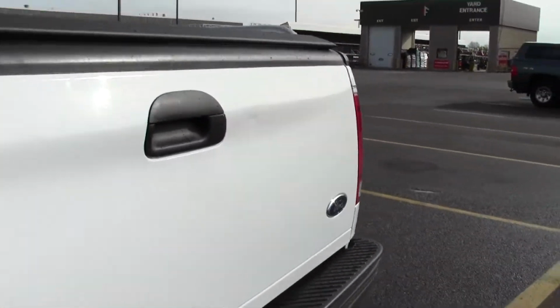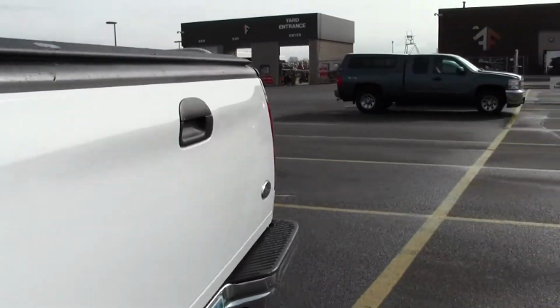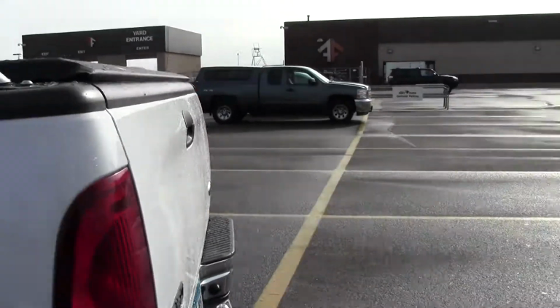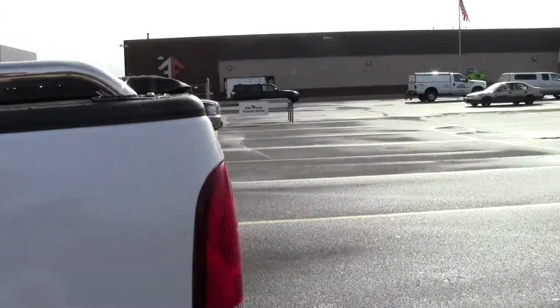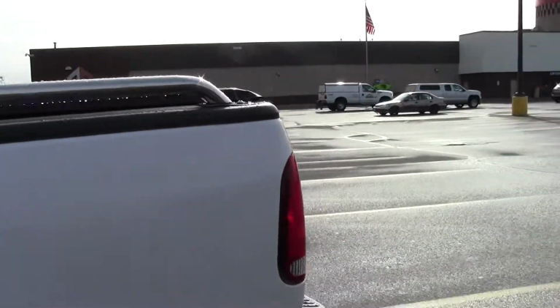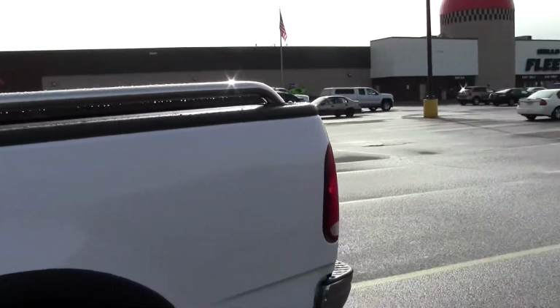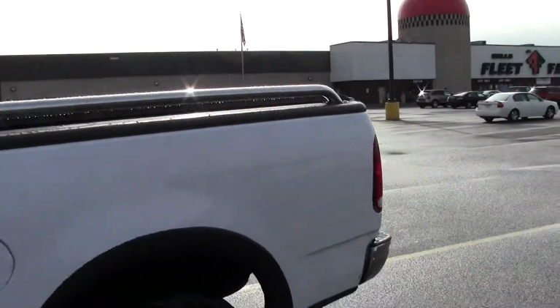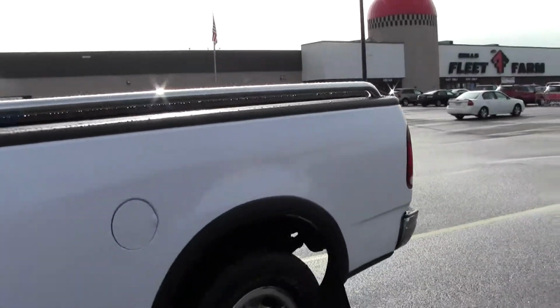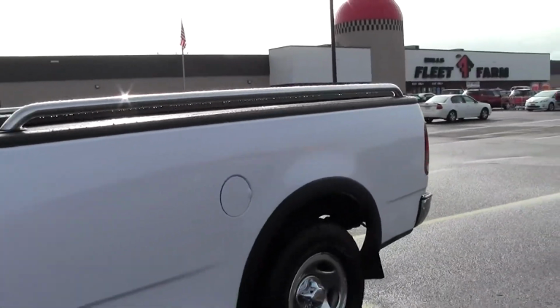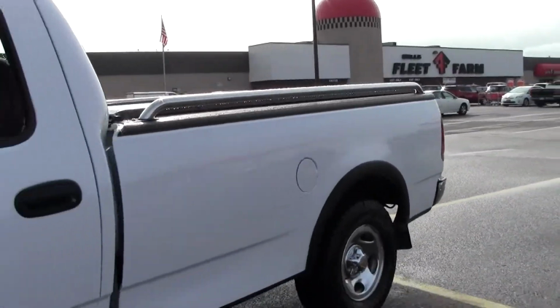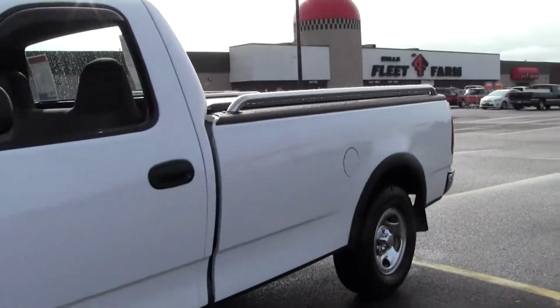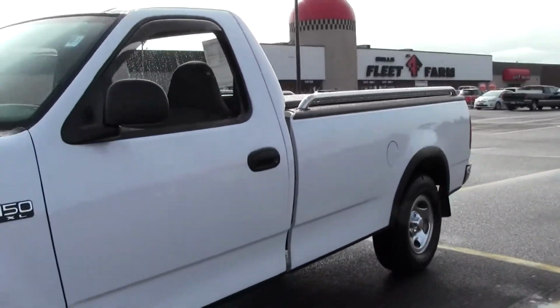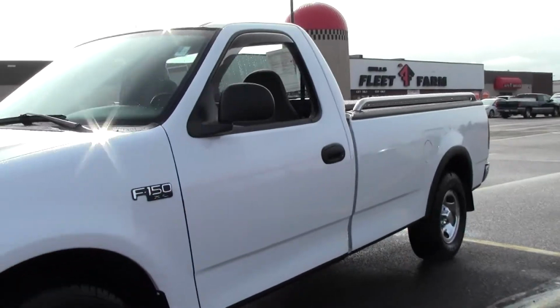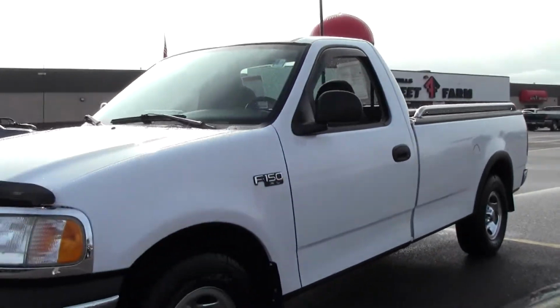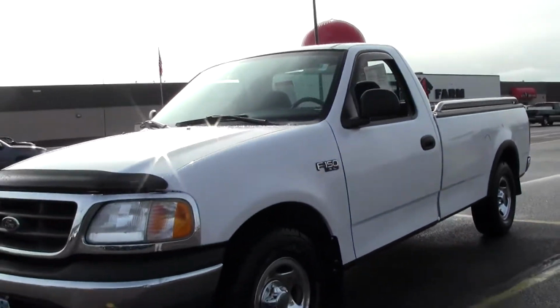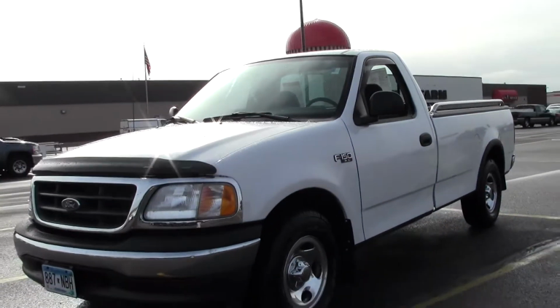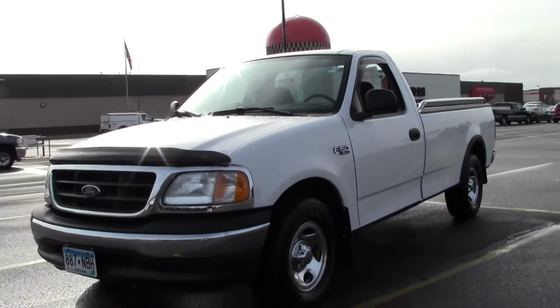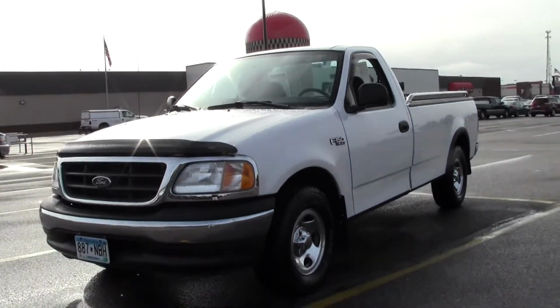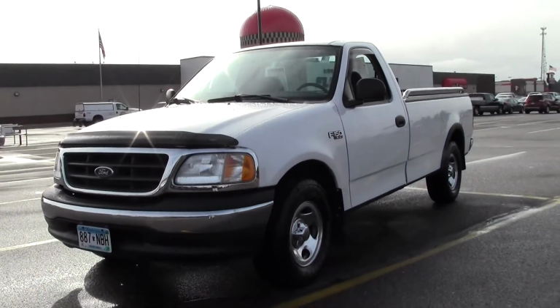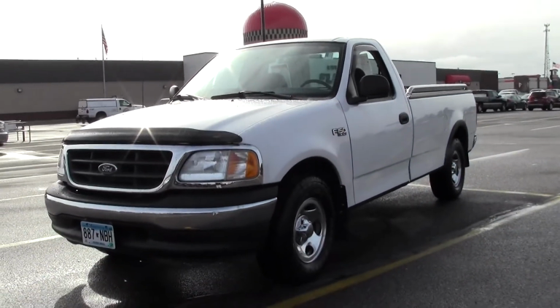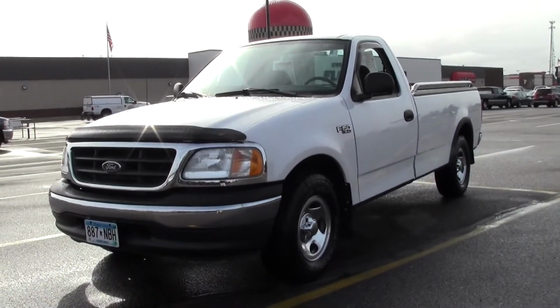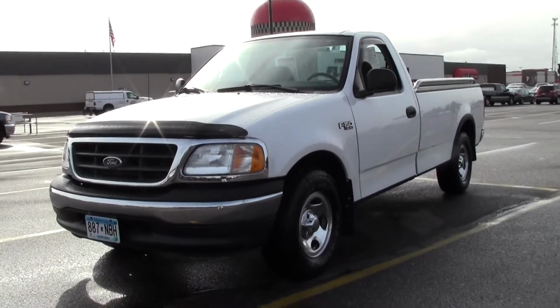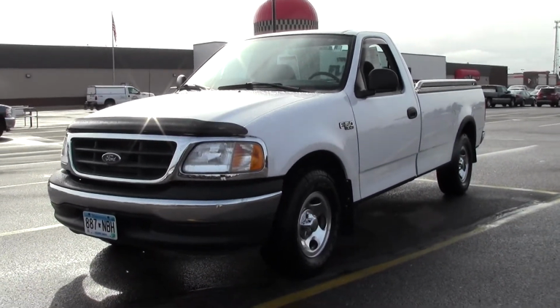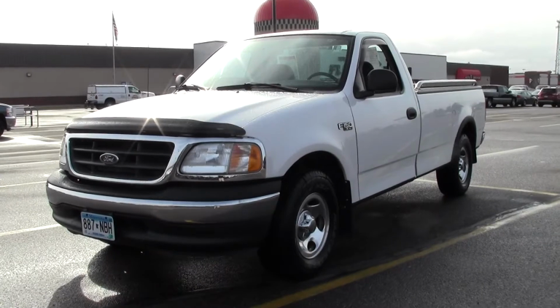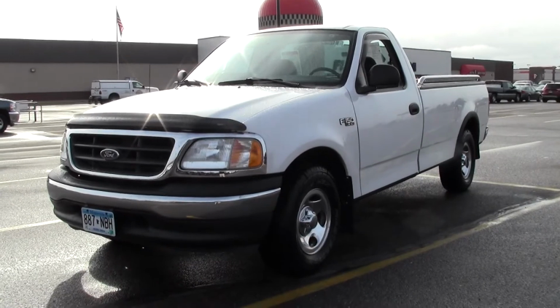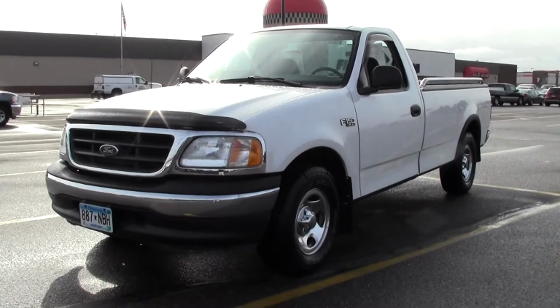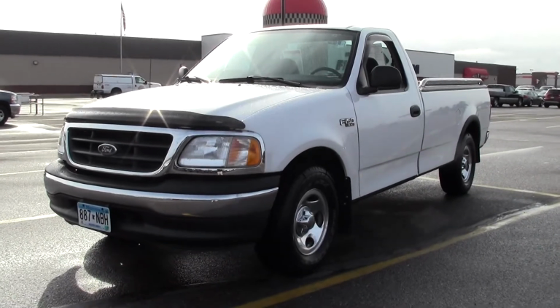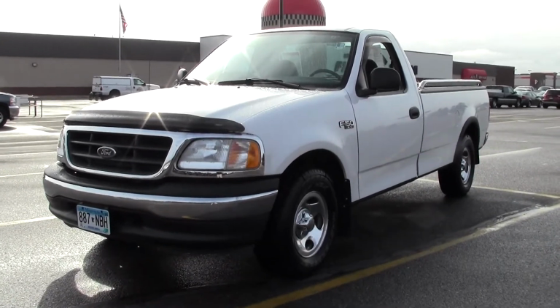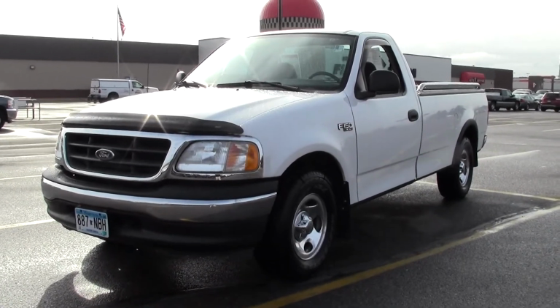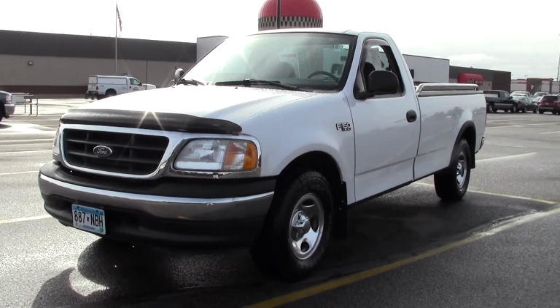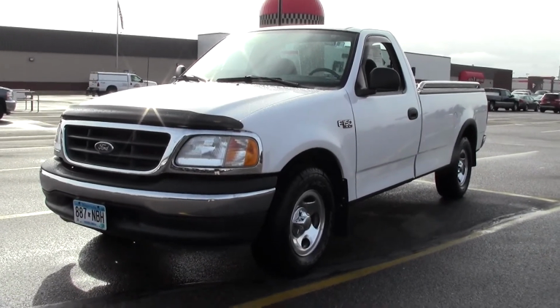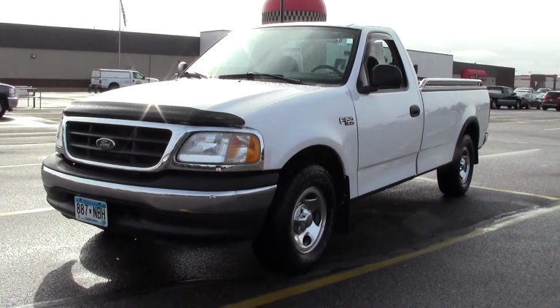So that's the 2003 Ford F-150 XL, 90,000 miles, V6. If you have any questions, feel free to call us at 866-455-7638. This vehicle is located at Mills GM in Brainerd Baxter.